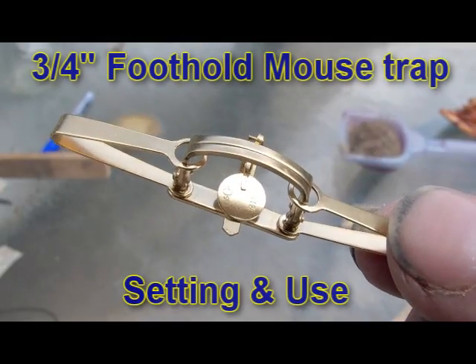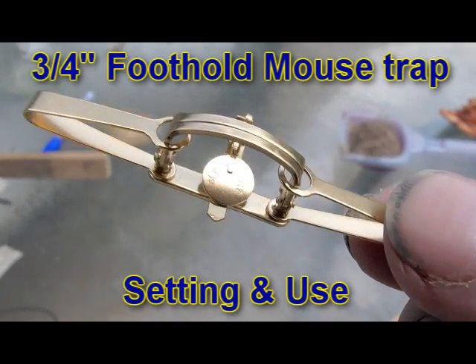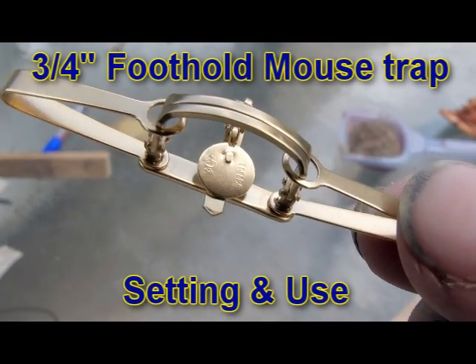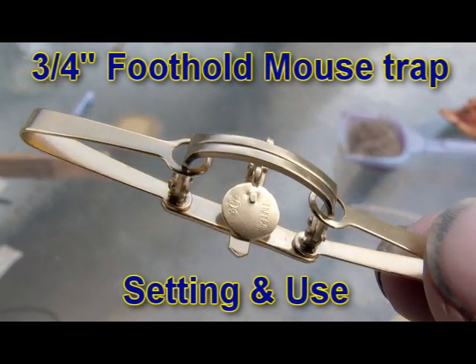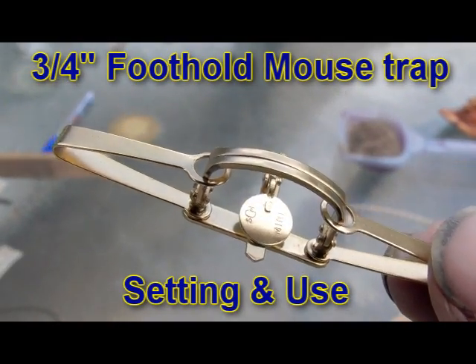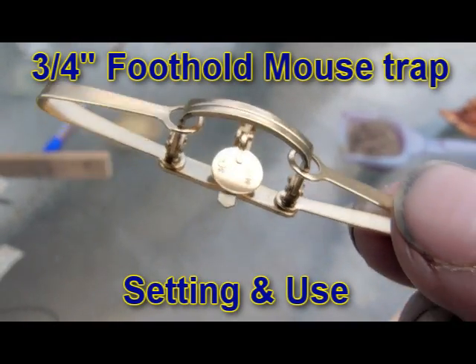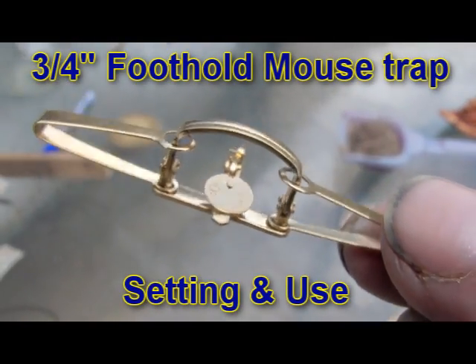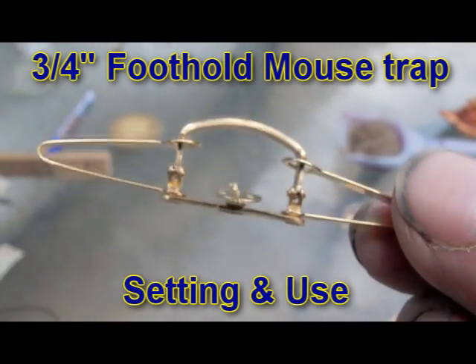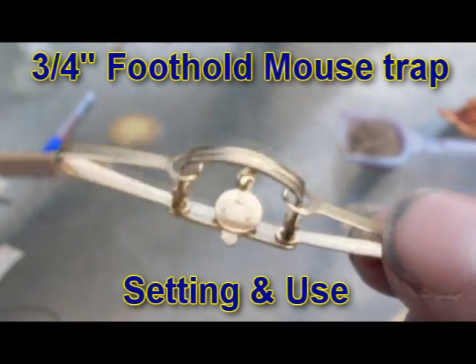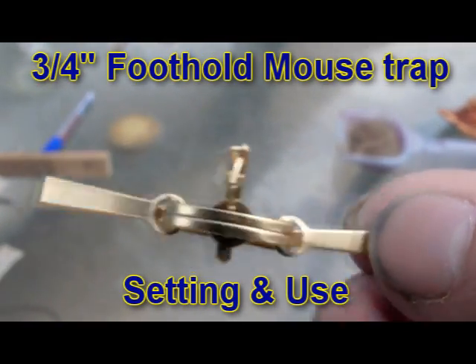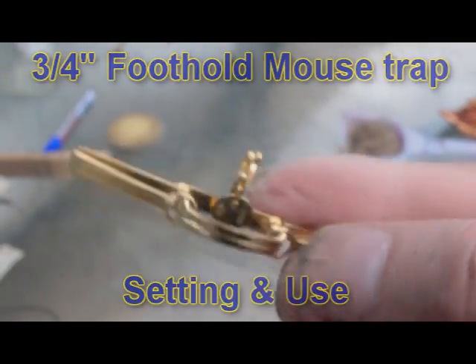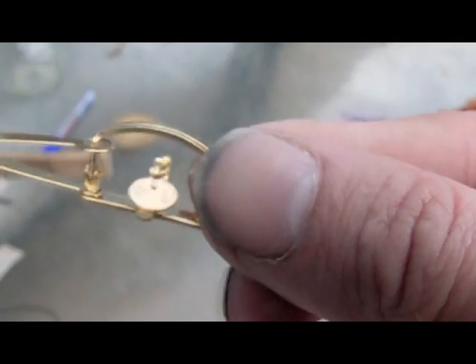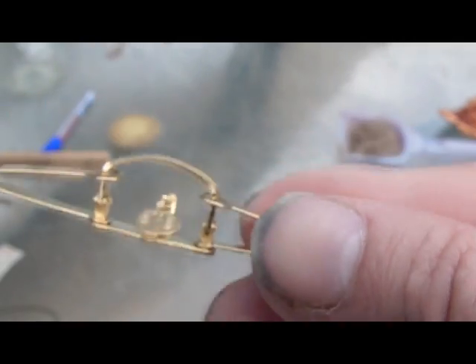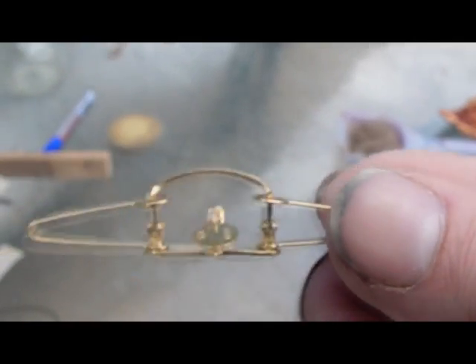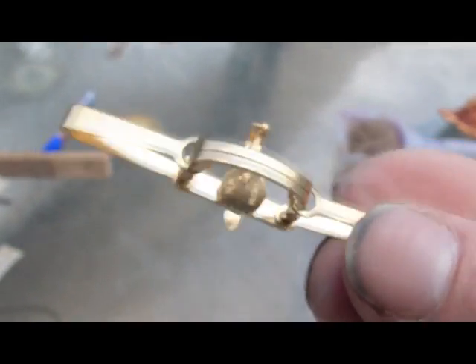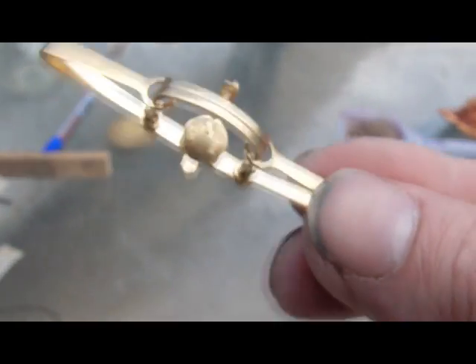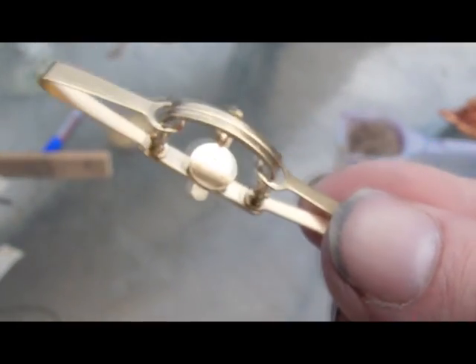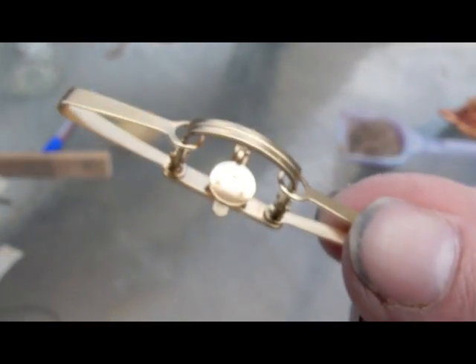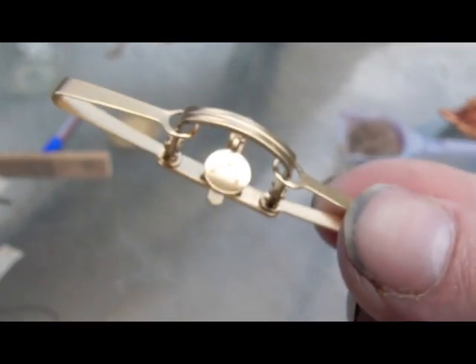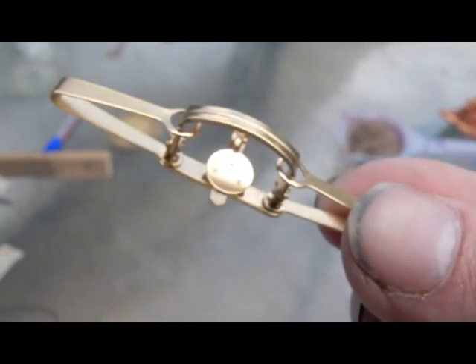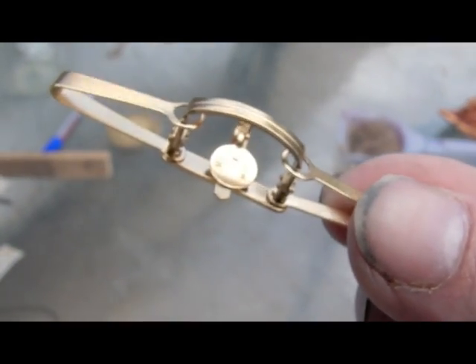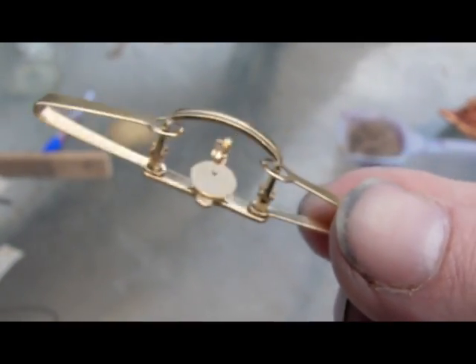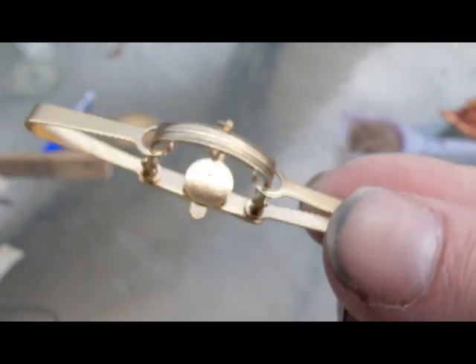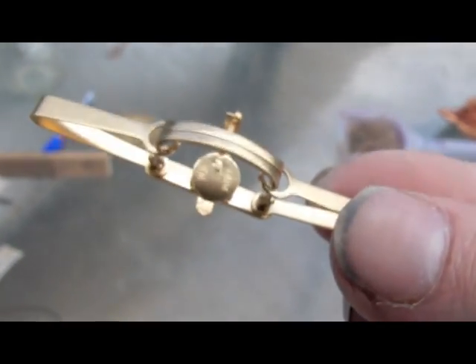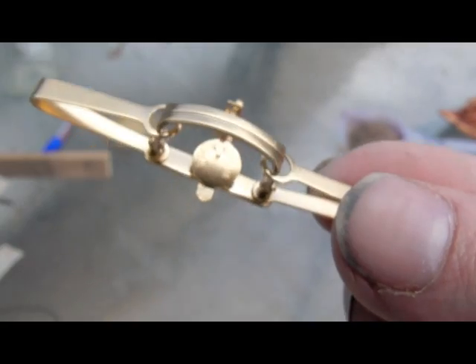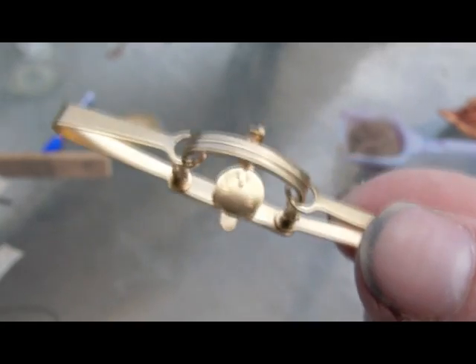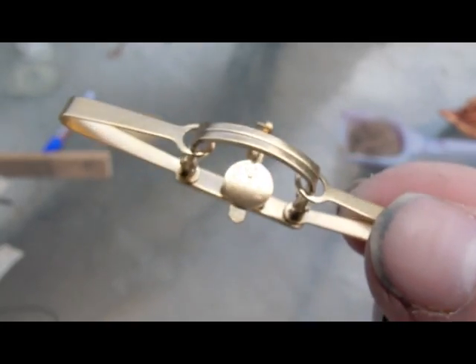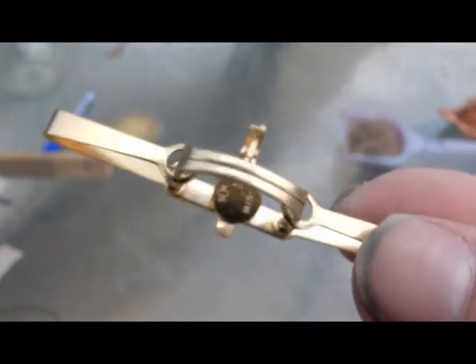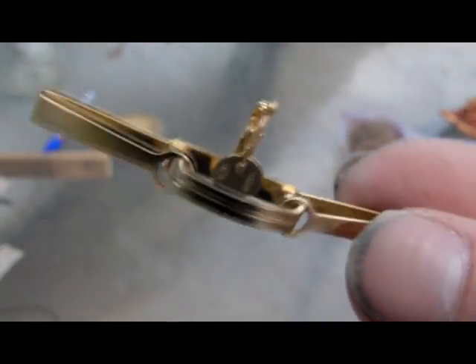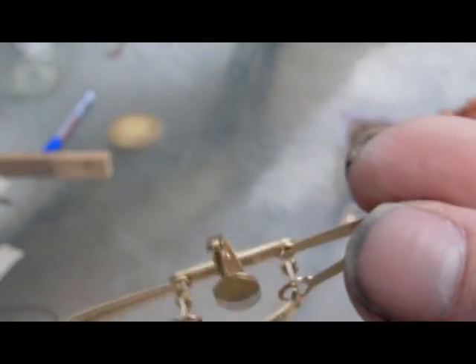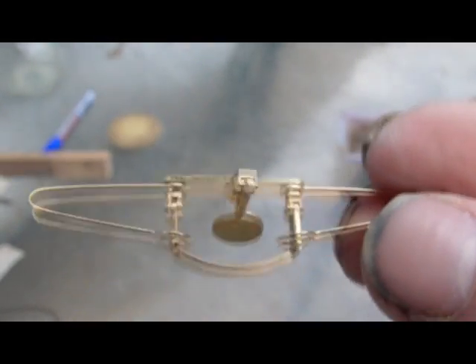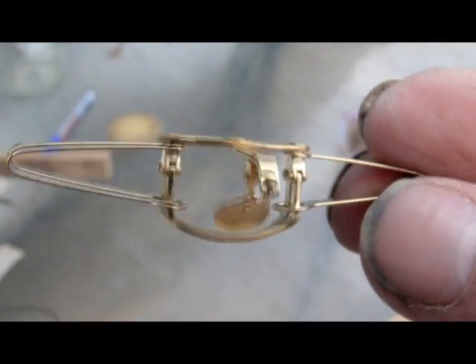In this video I'm going to show you the correct use of the 3 quarter inch jawed mousetrap. These traps are made by Sleepy Creek and they come in two types: a double and a single spring trap.